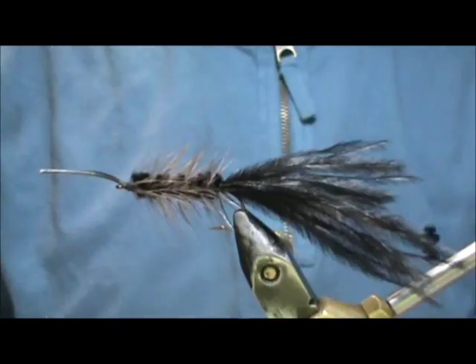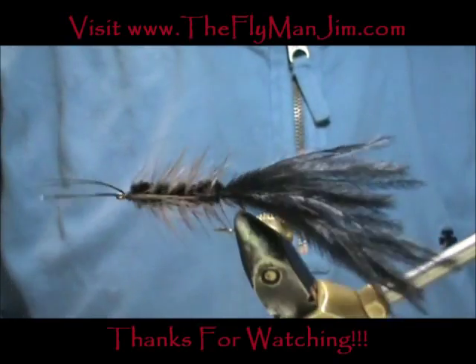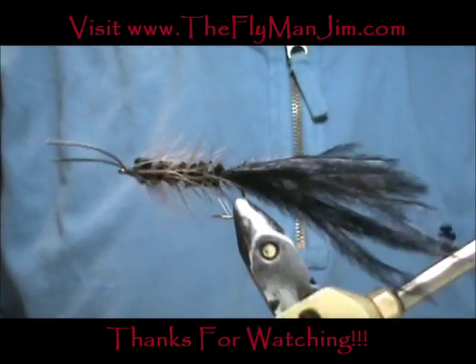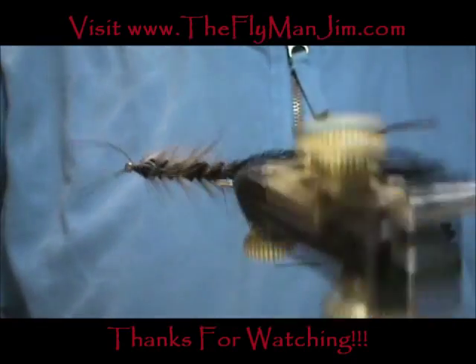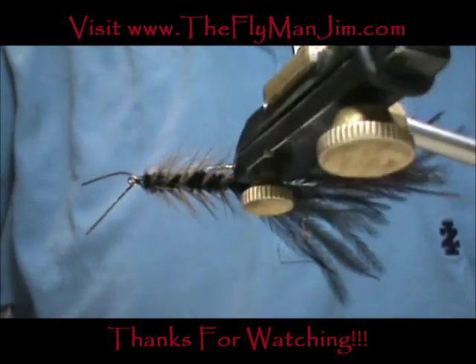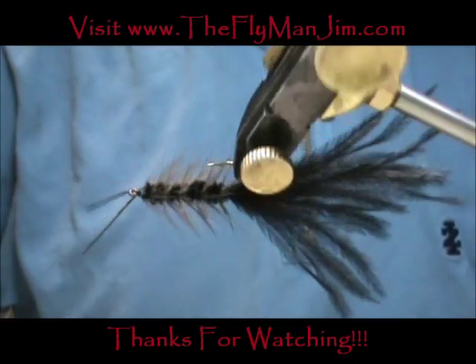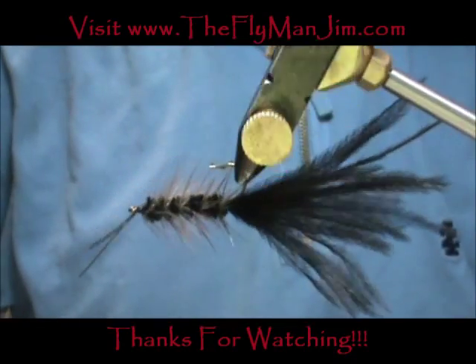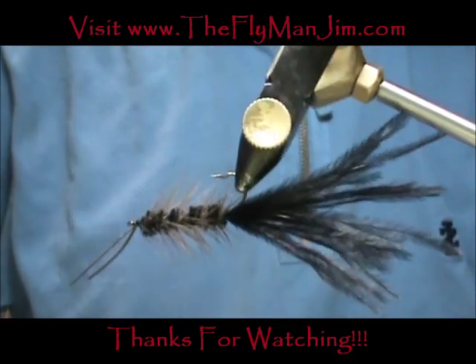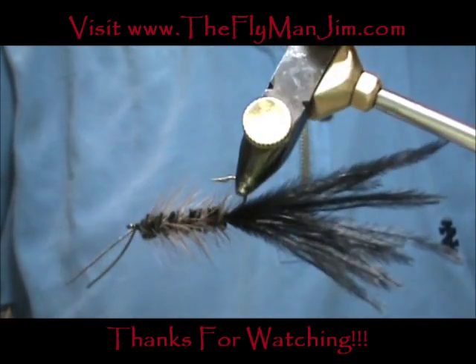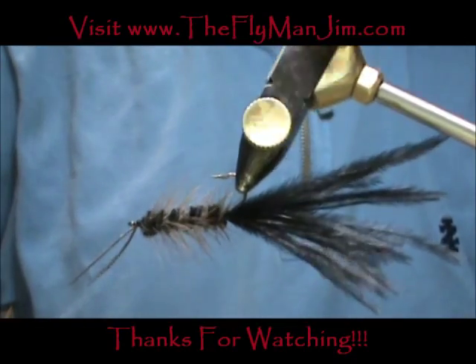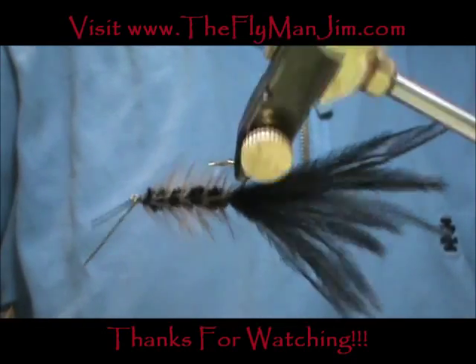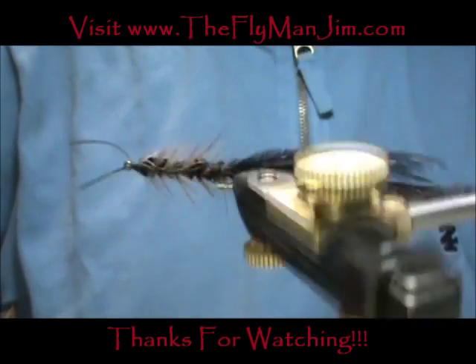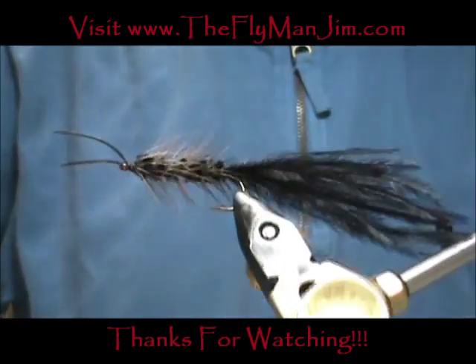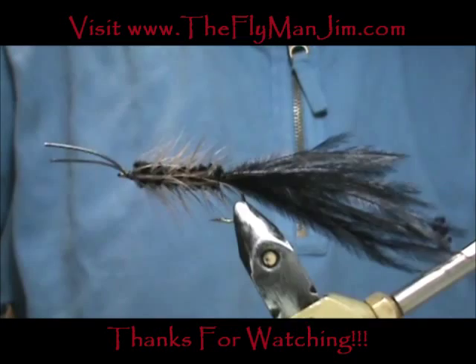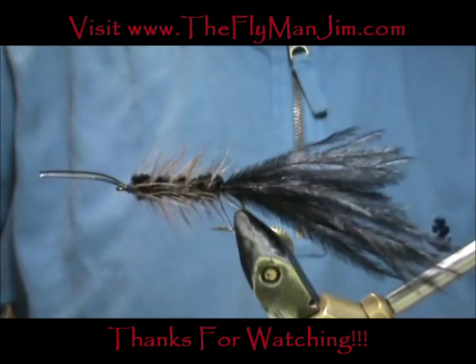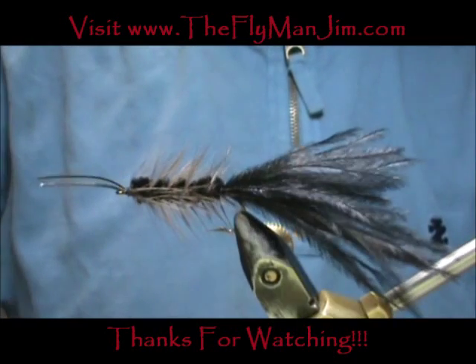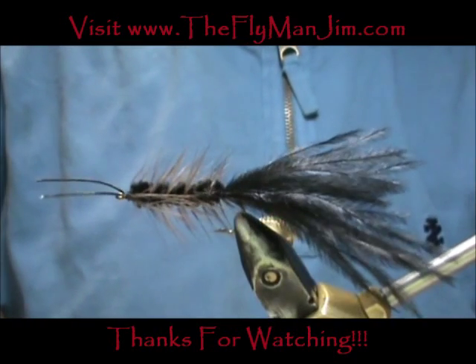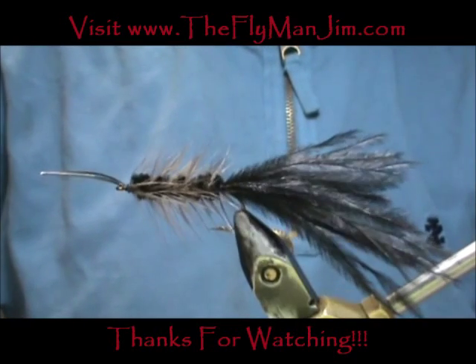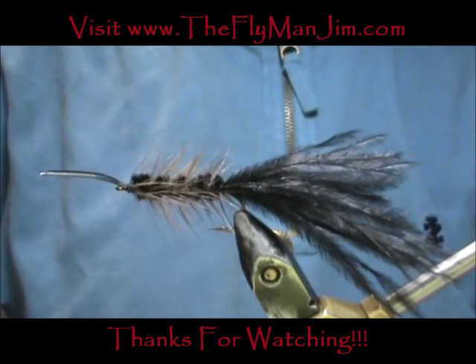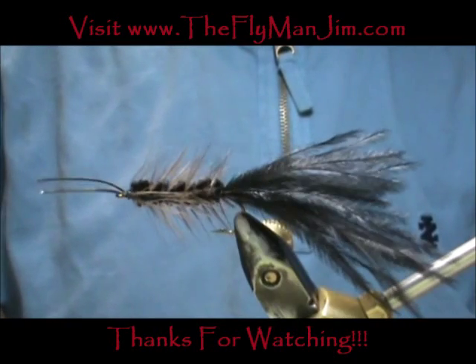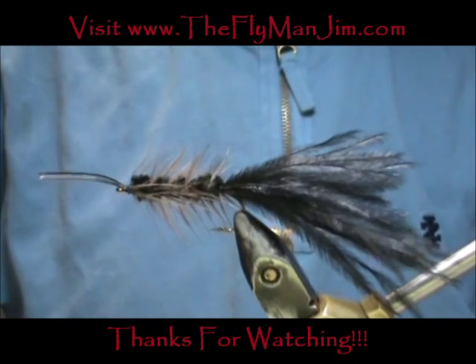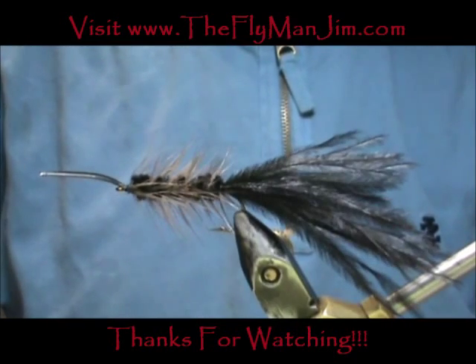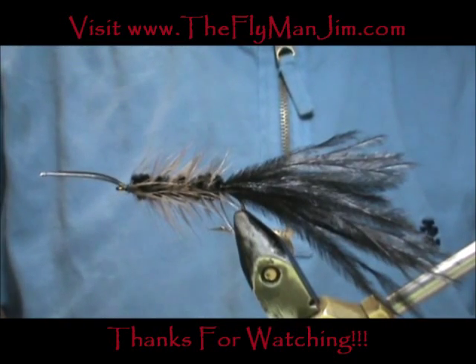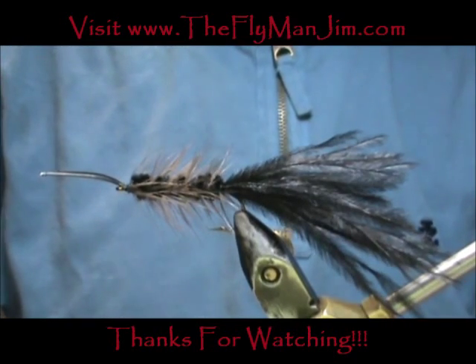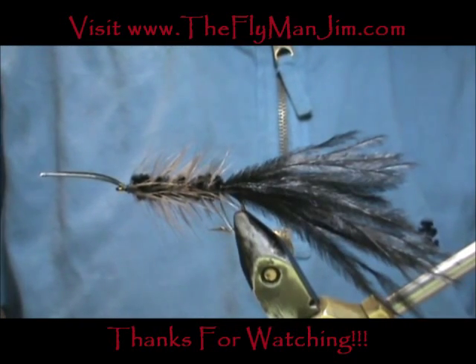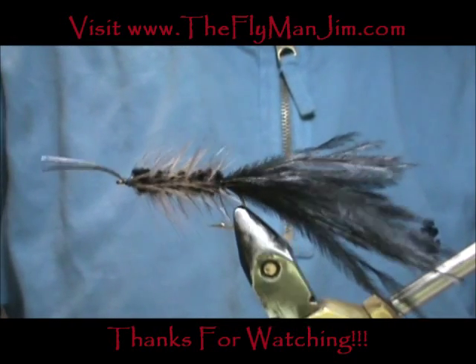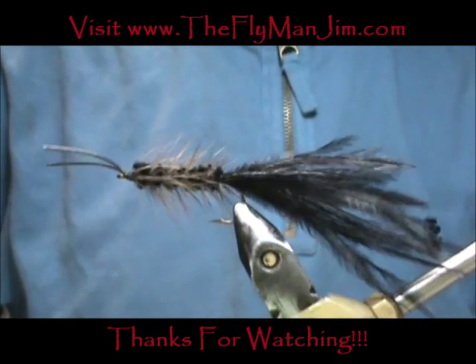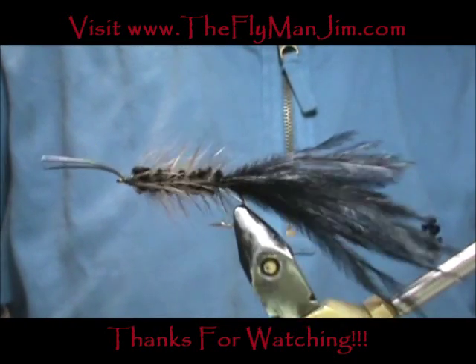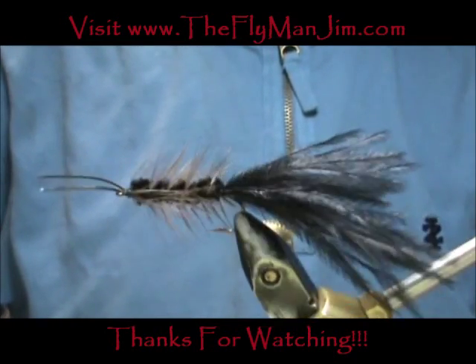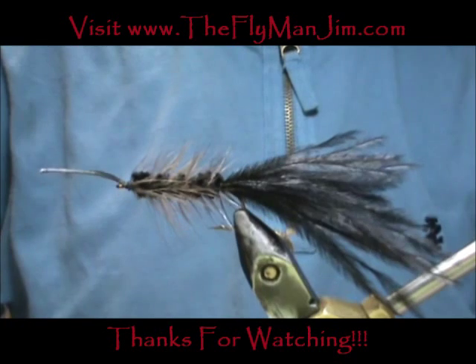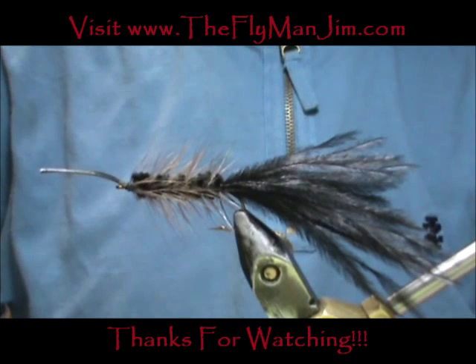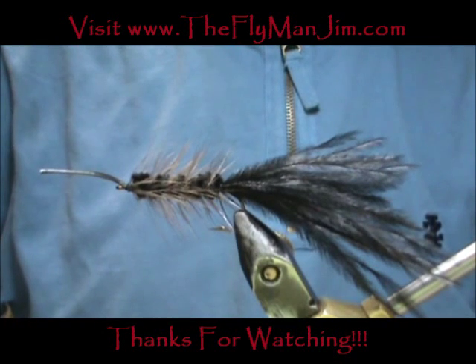And here we have Murray's Helgramite. I hope that you learned something from this video. Please subscribe to my channel, refer me to your friends, and leave comments, questions, and suggestions.